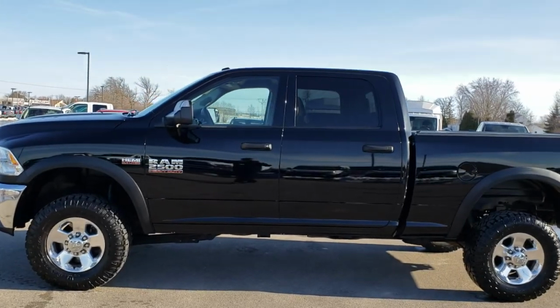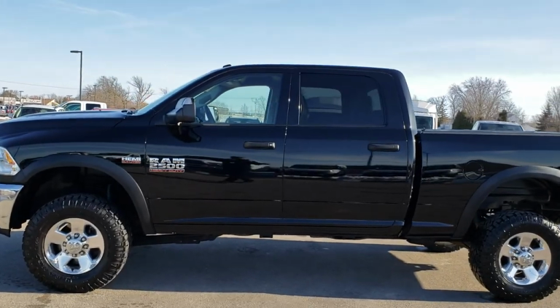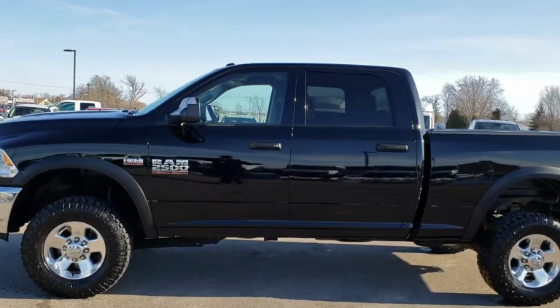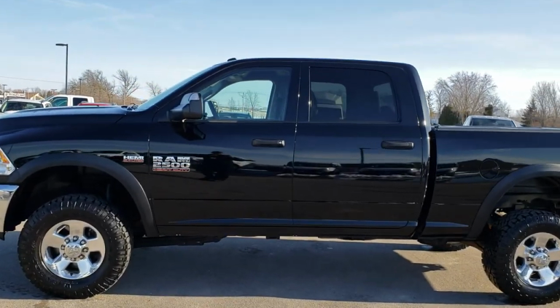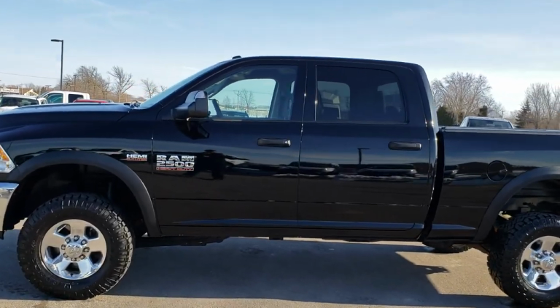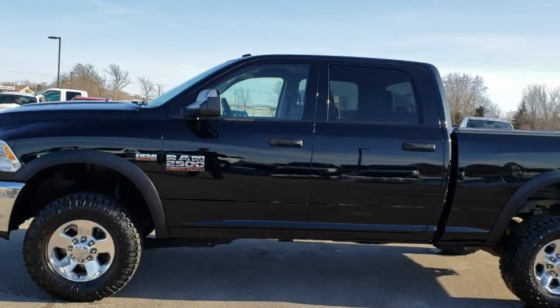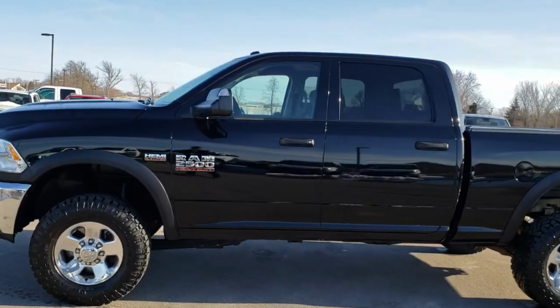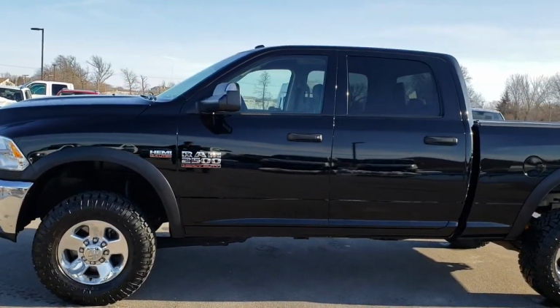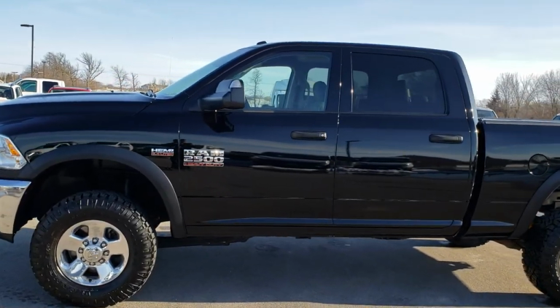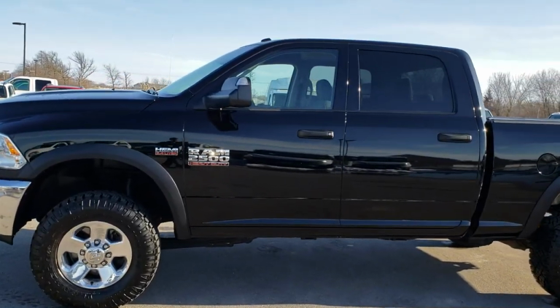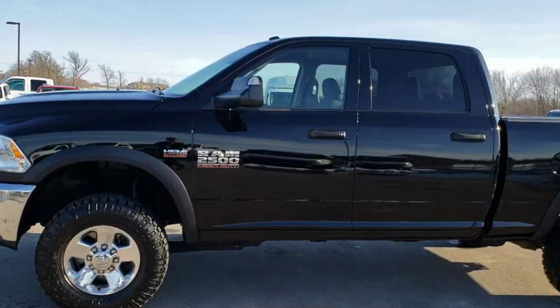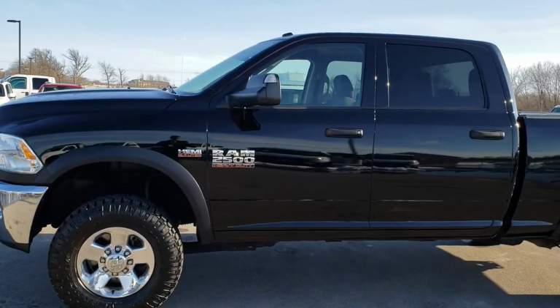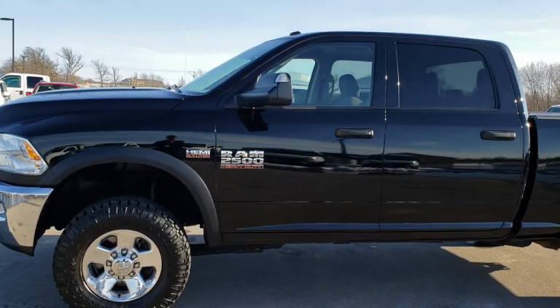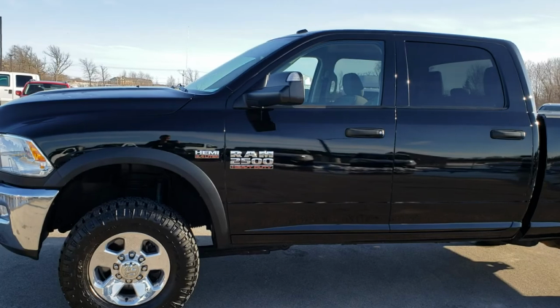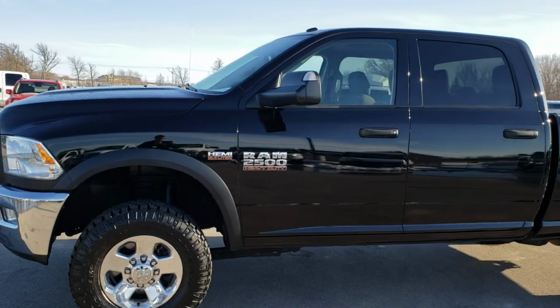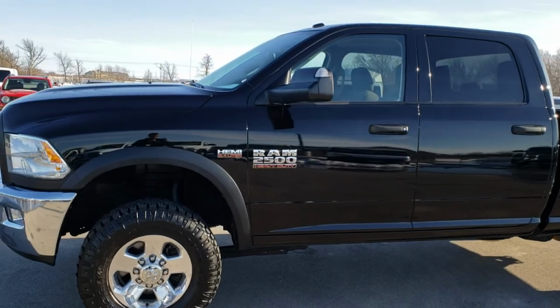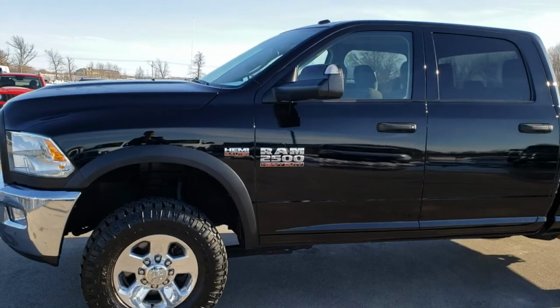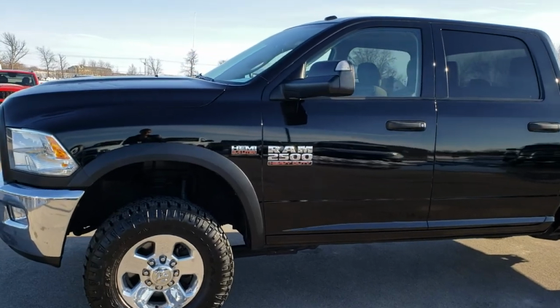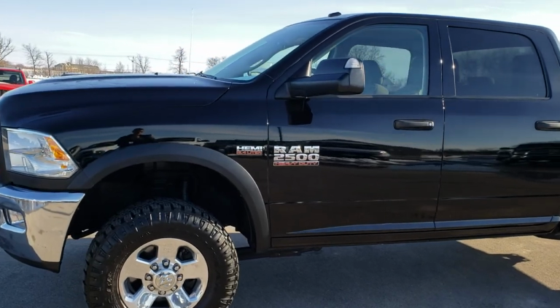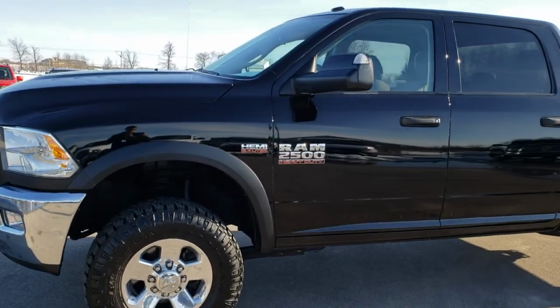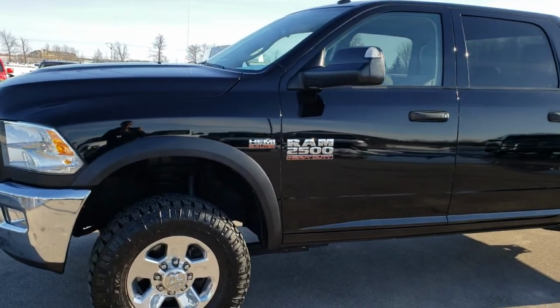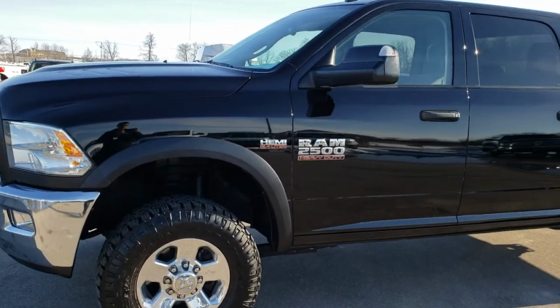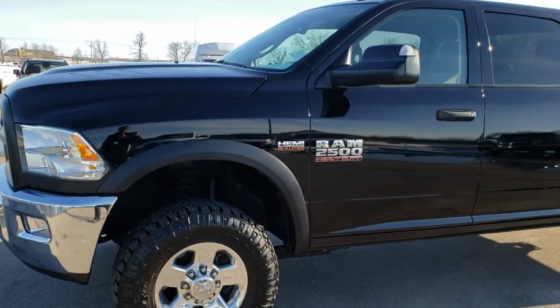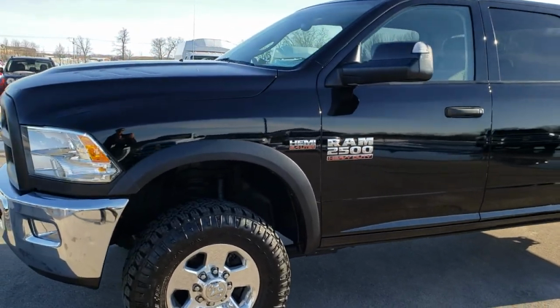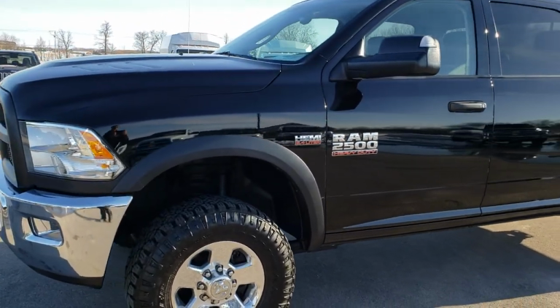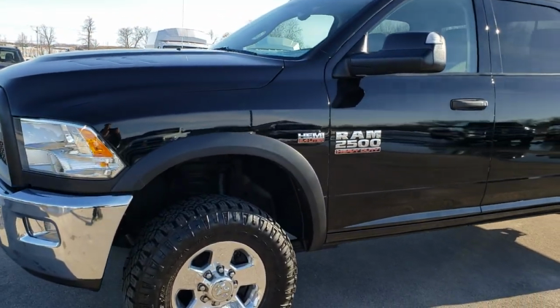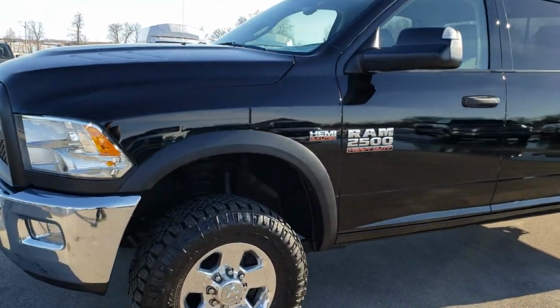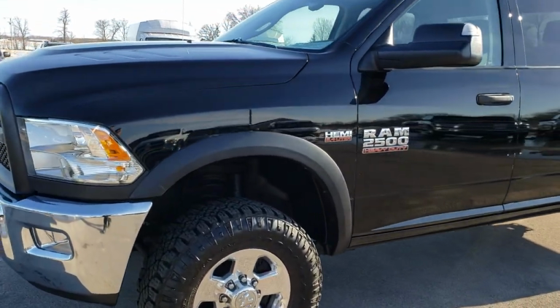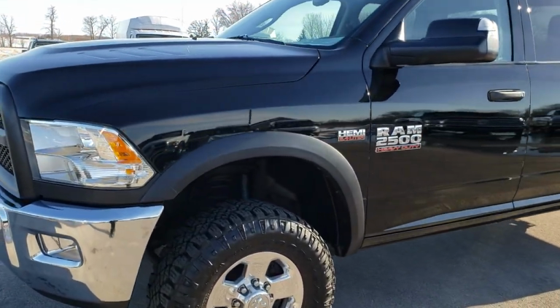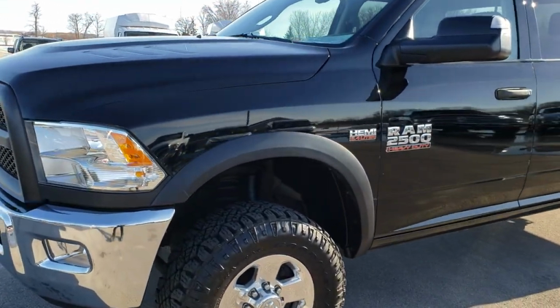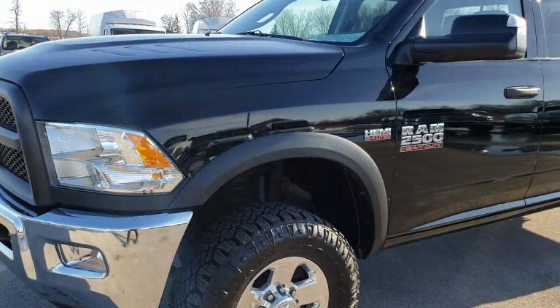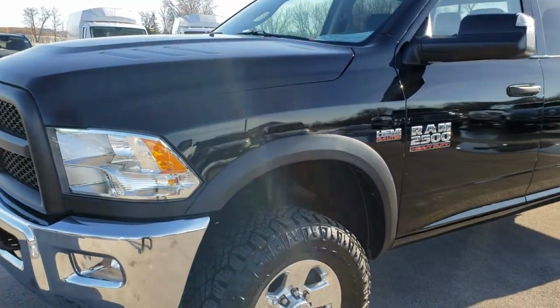This is stock number 9147B. We are here at Summit Automotive in Fond du Lac, Wisconsin, your new and used heavy-duty truck headquarters.